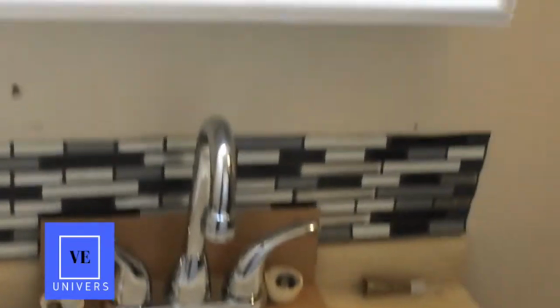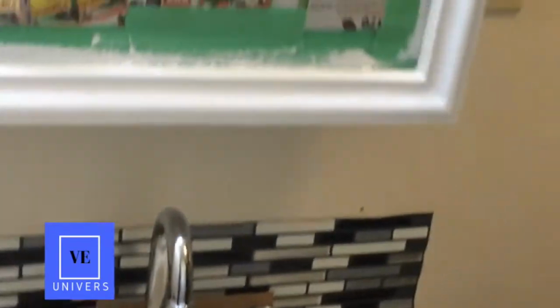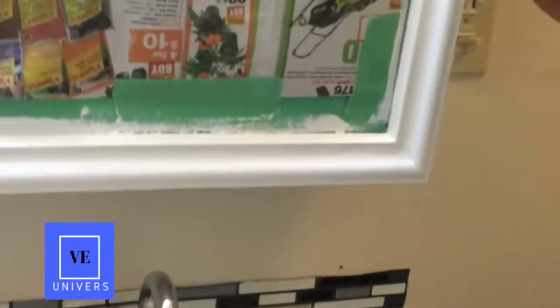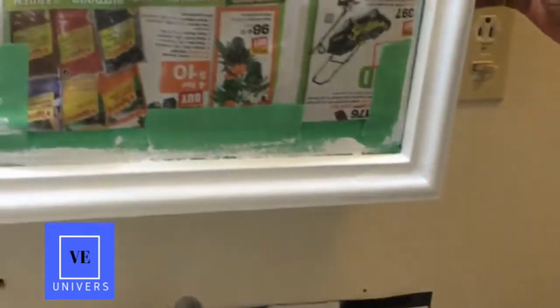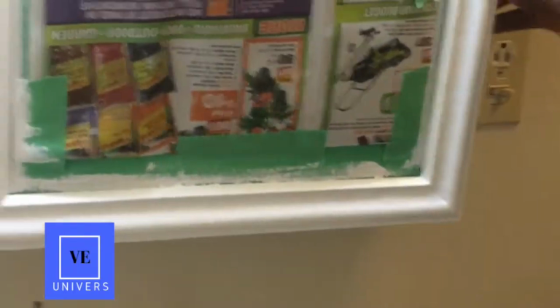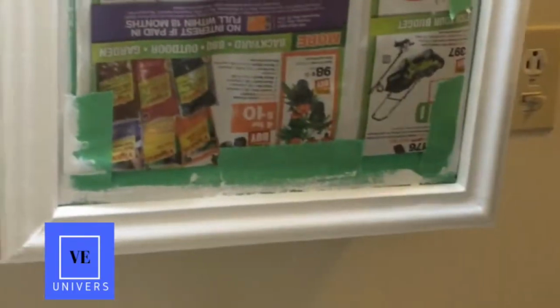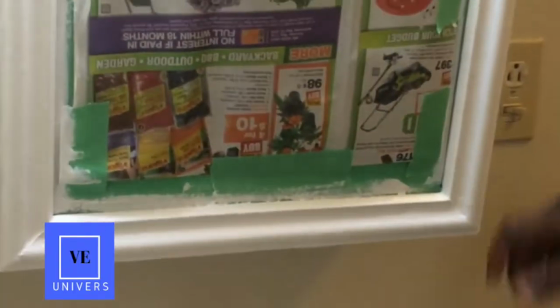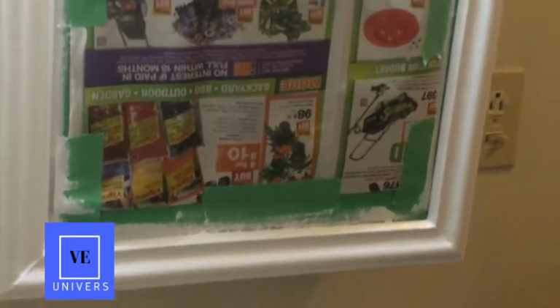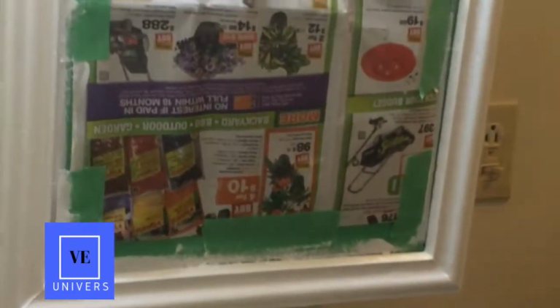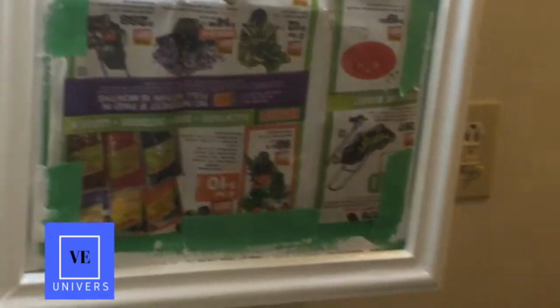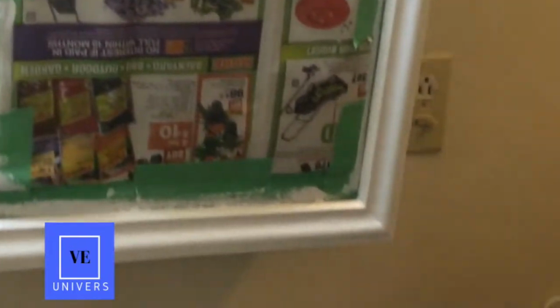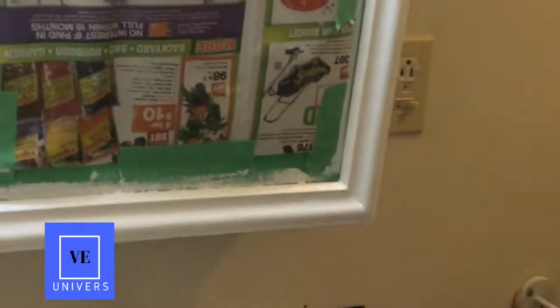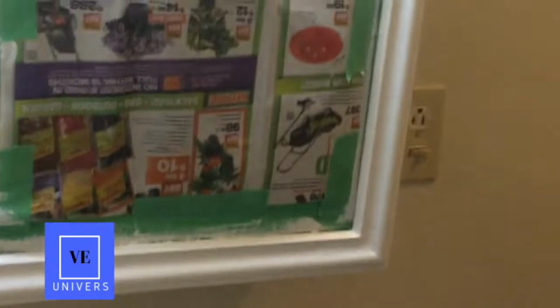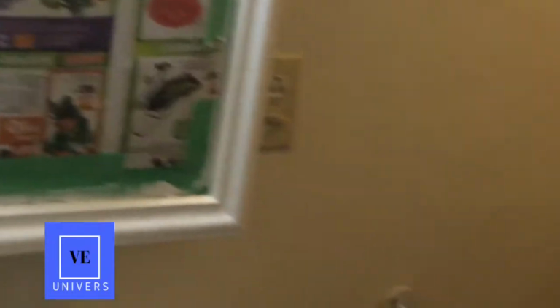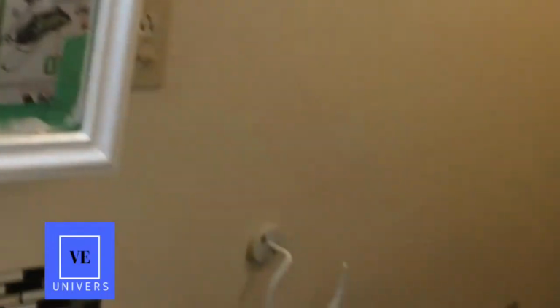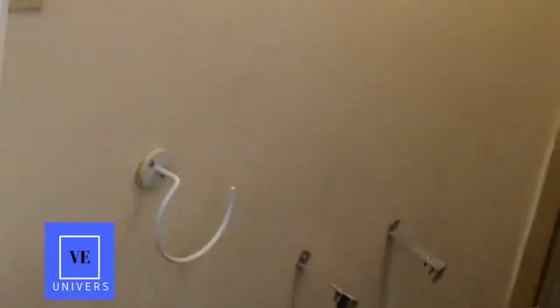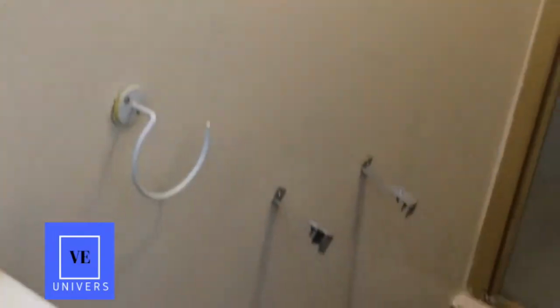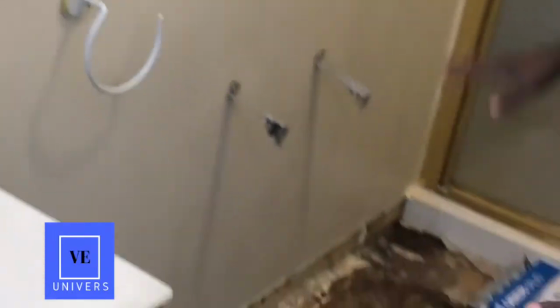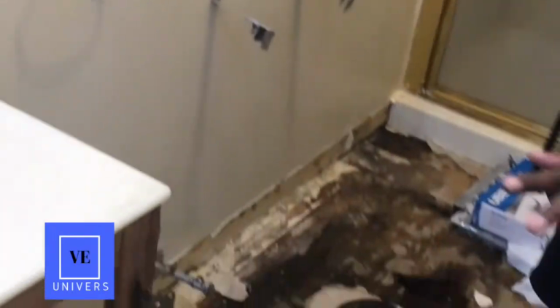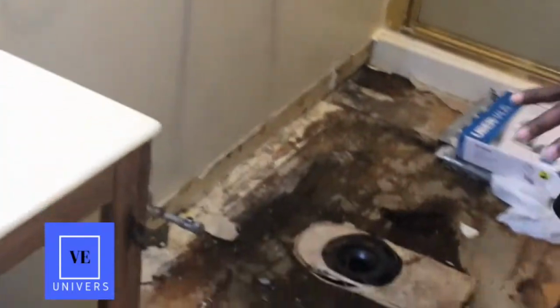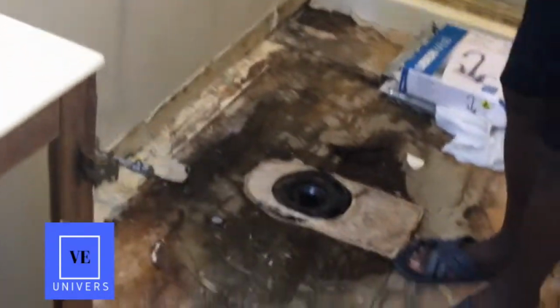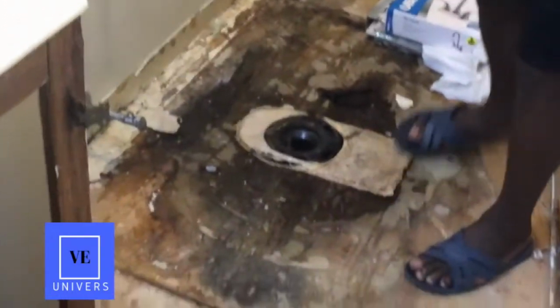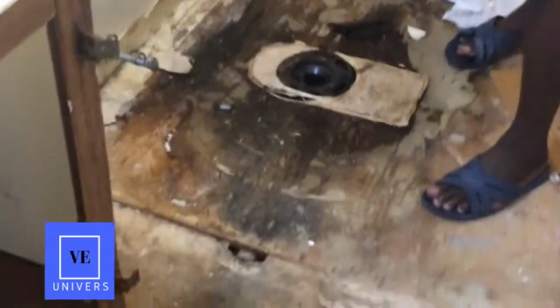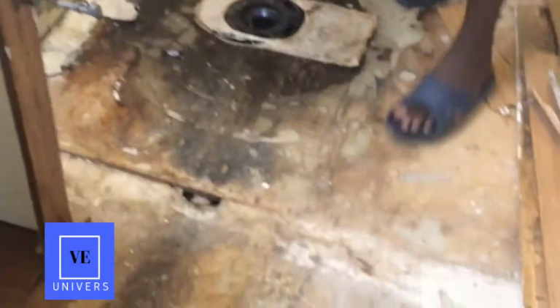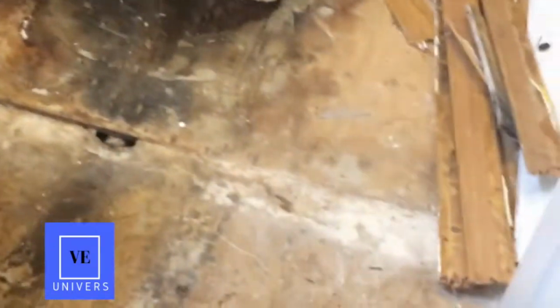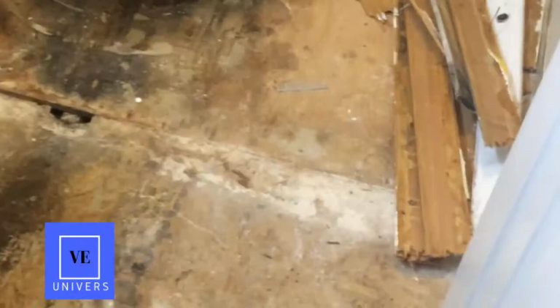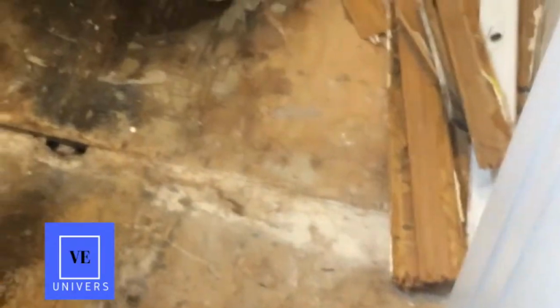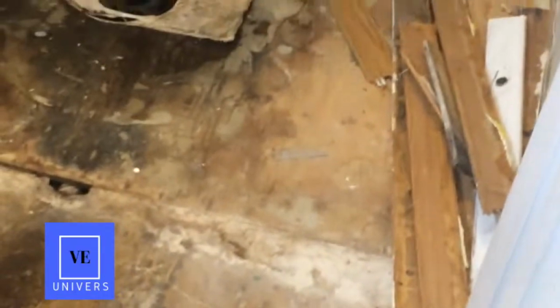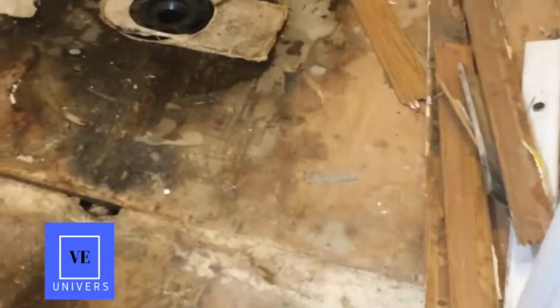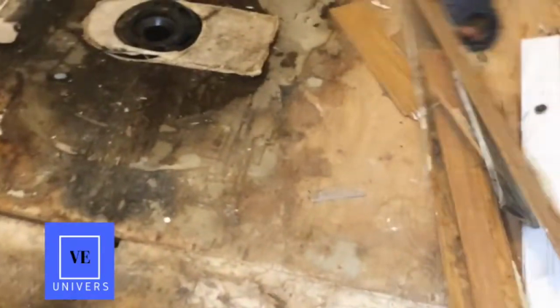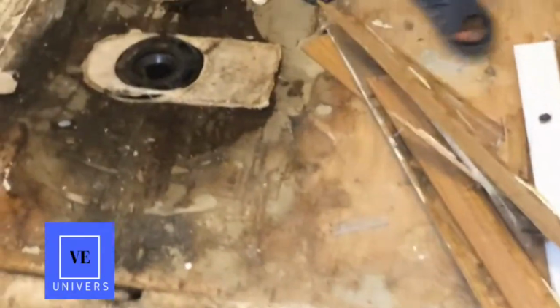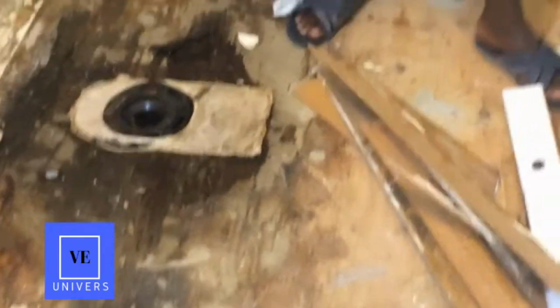The door is still there — I already painted it. I have taken everything off now. The toilet is off; you can see the toilet flange here. I've also taken out the baseboard.